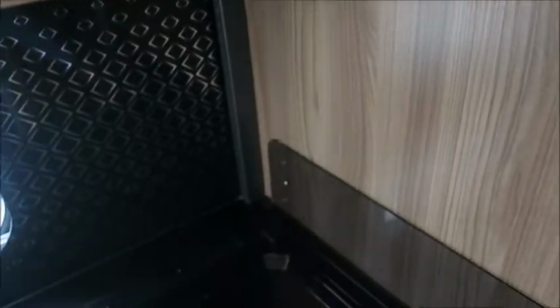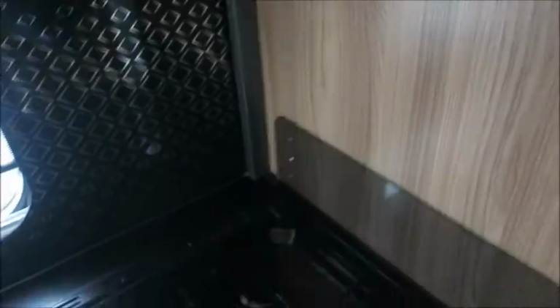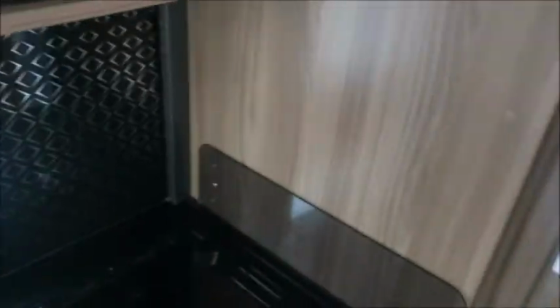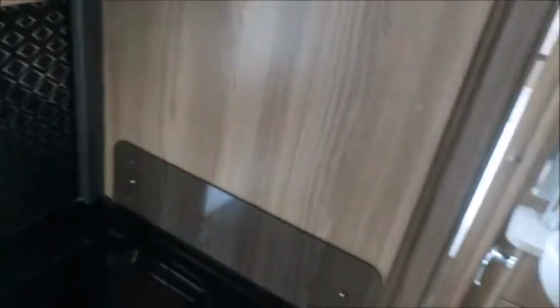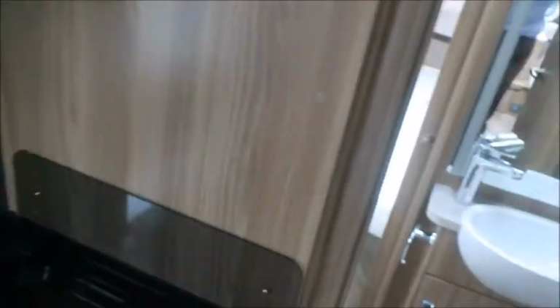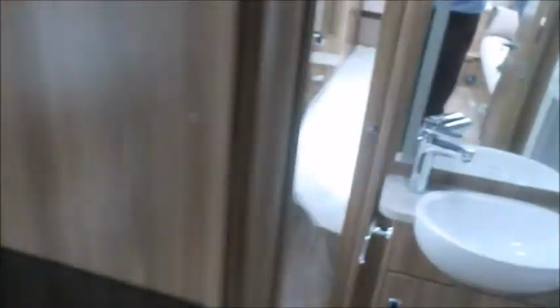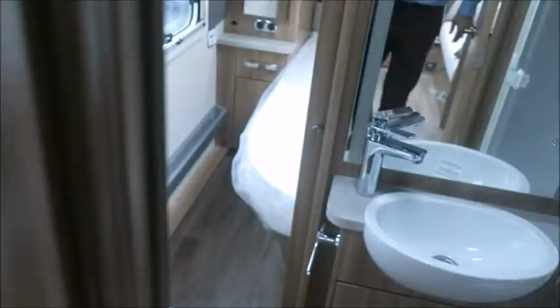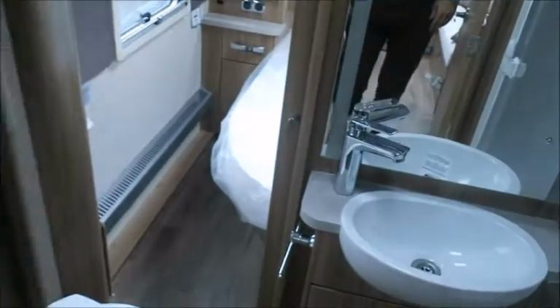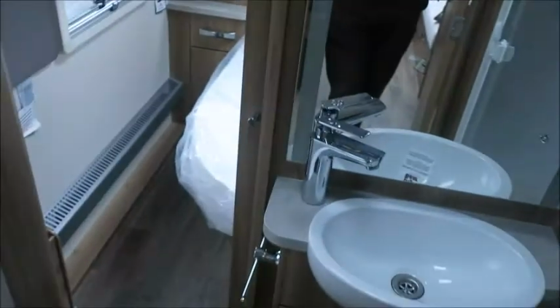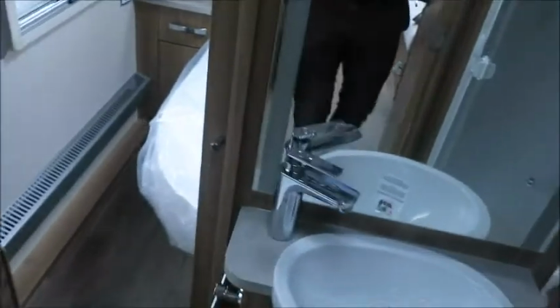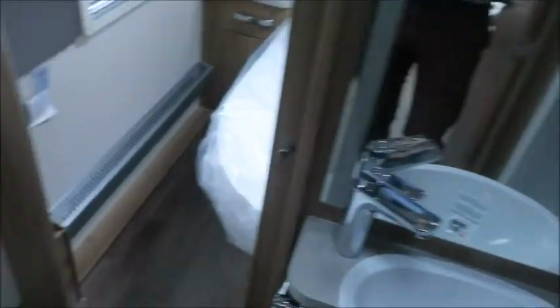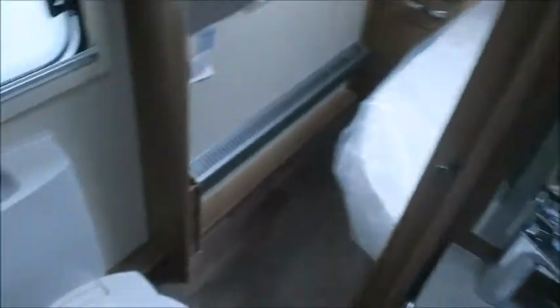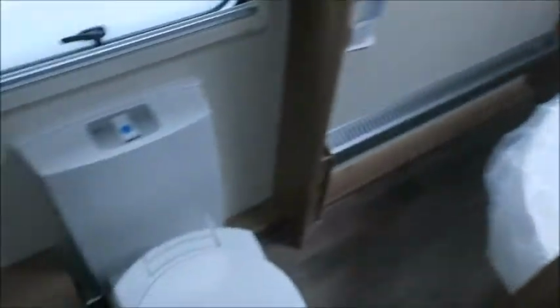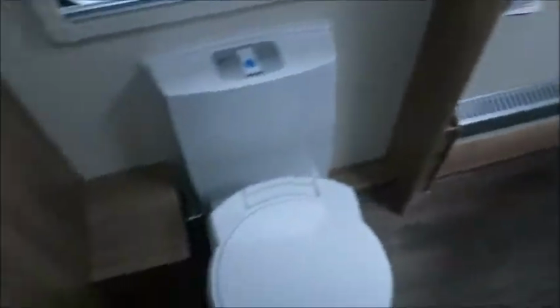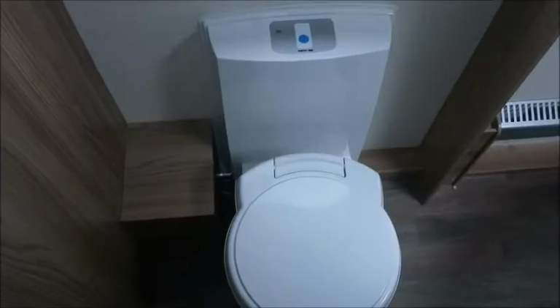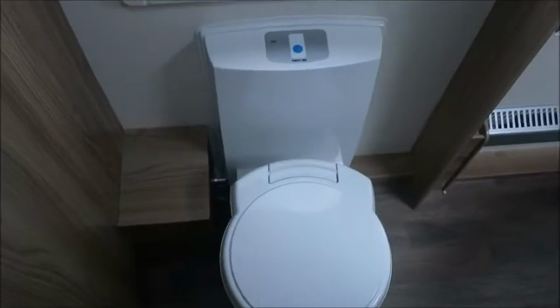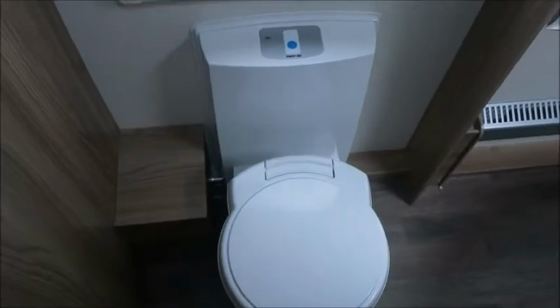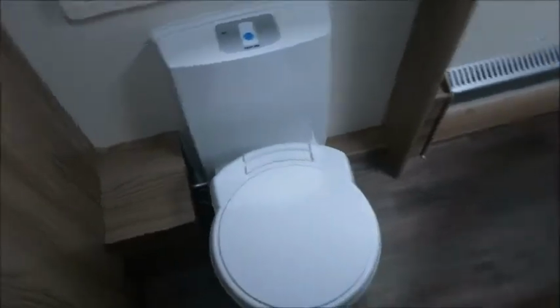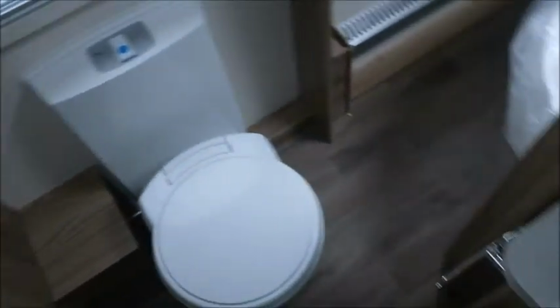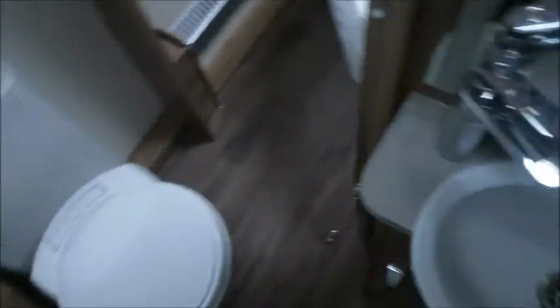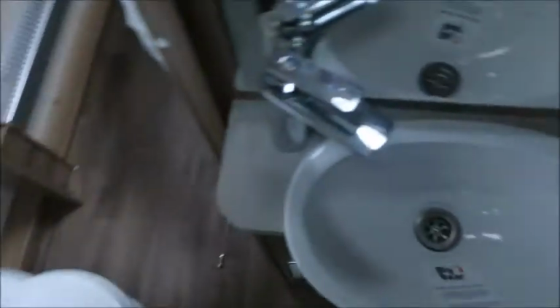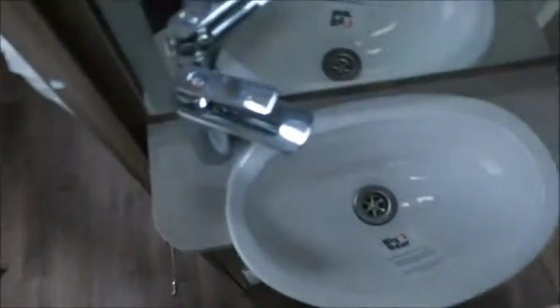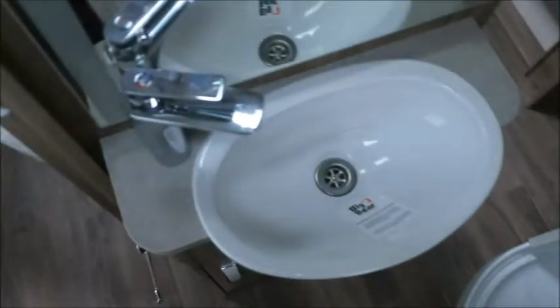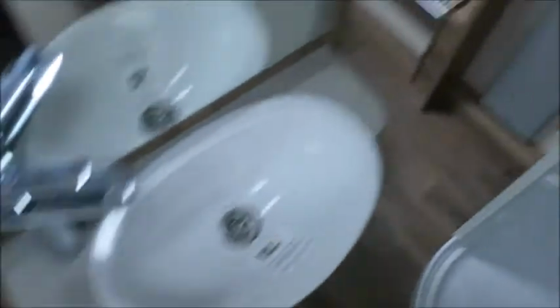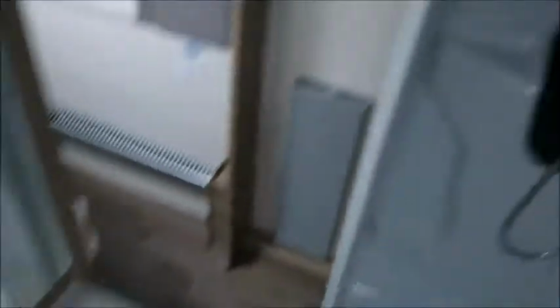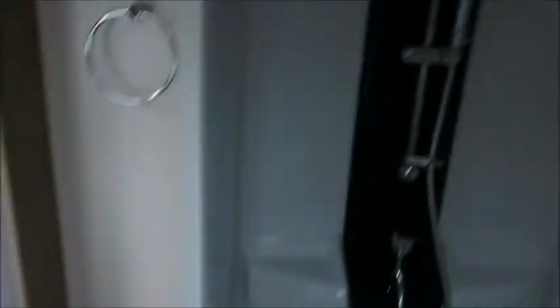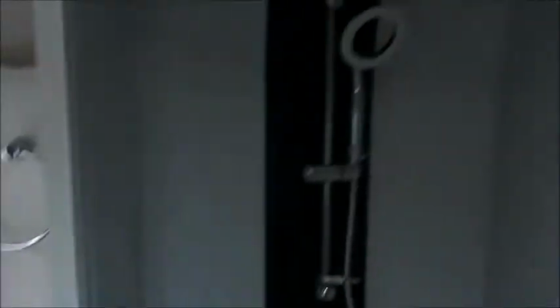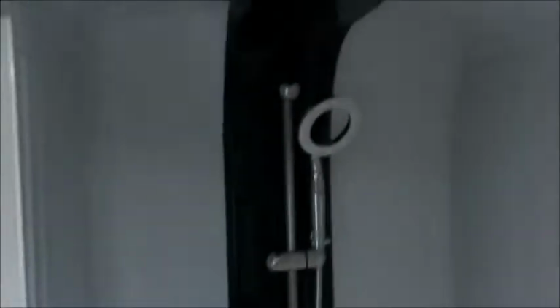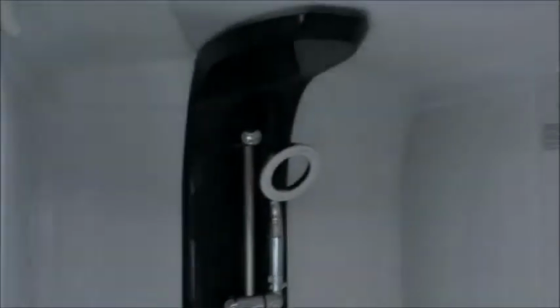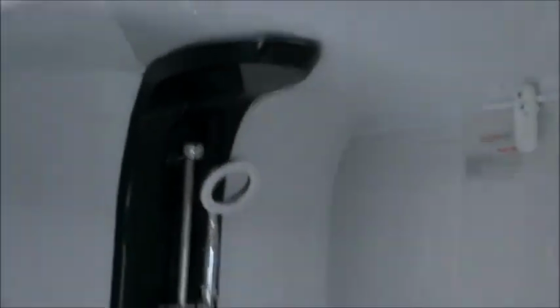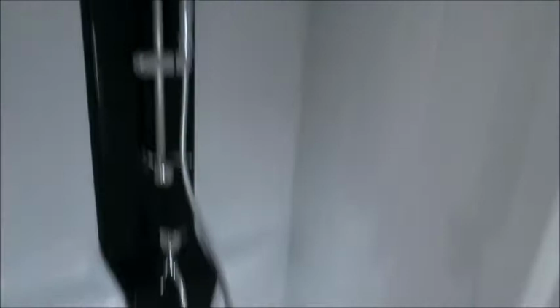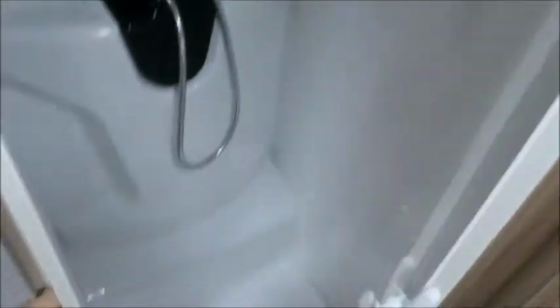Moving through, next we've got a middle walk-through washroom with cassette toilet, wash basin, and separate shower.